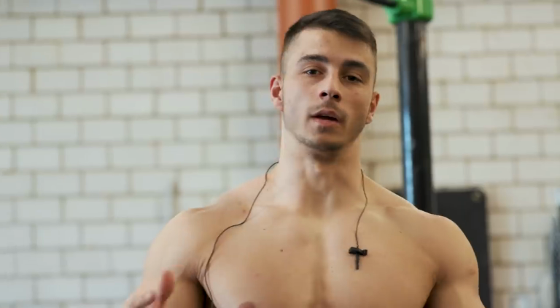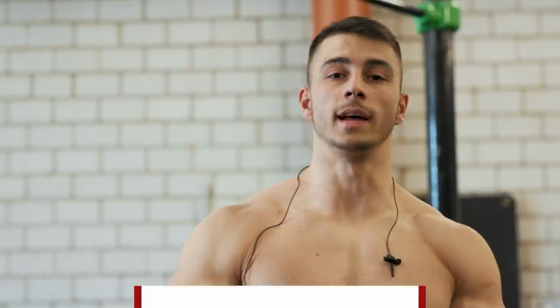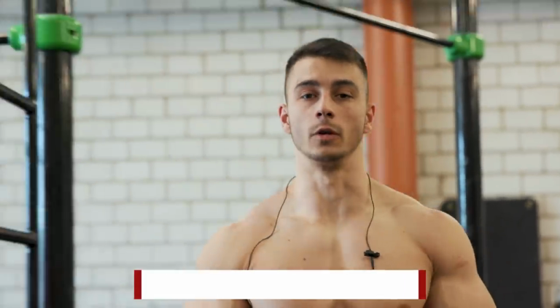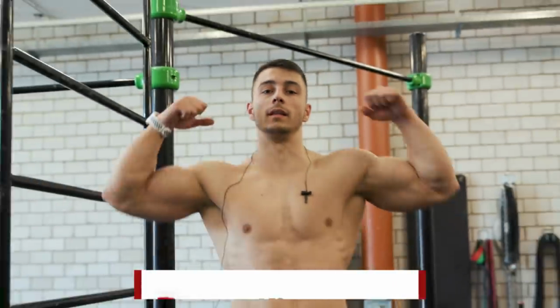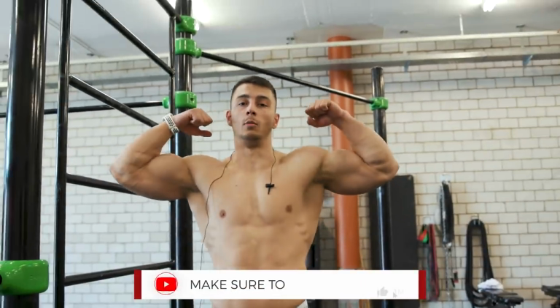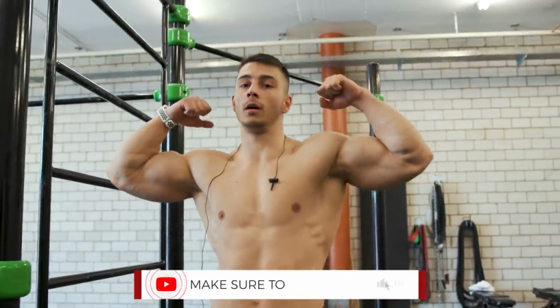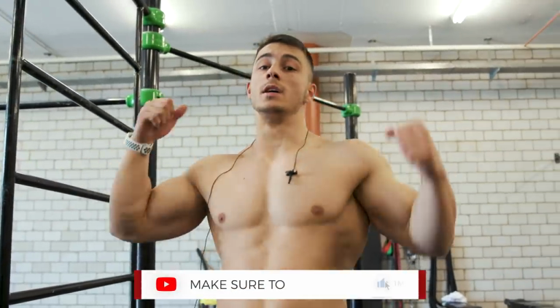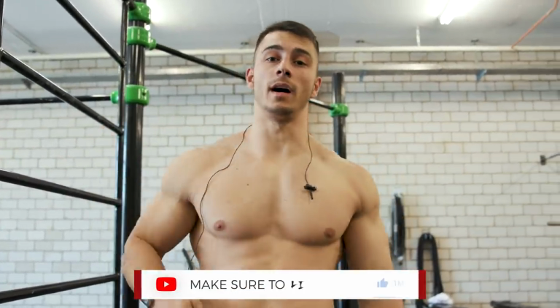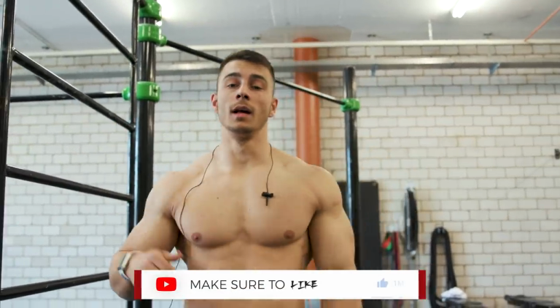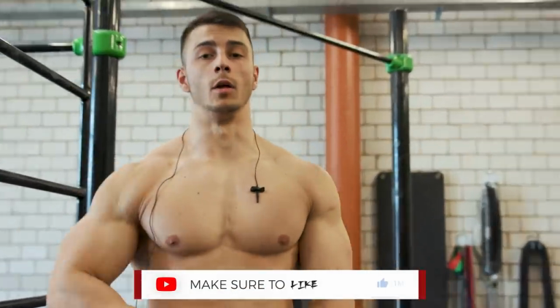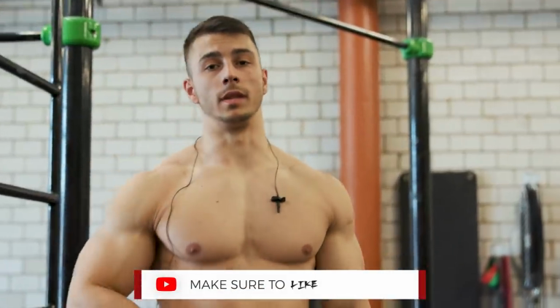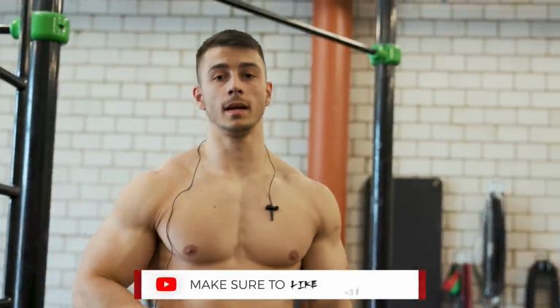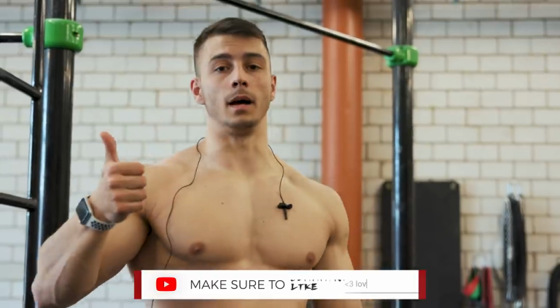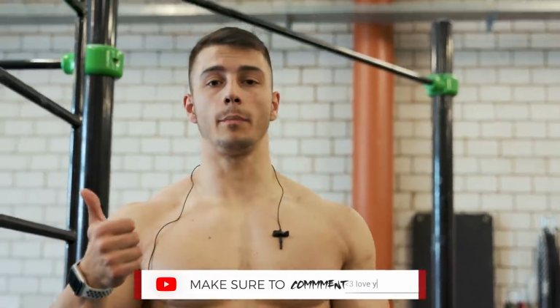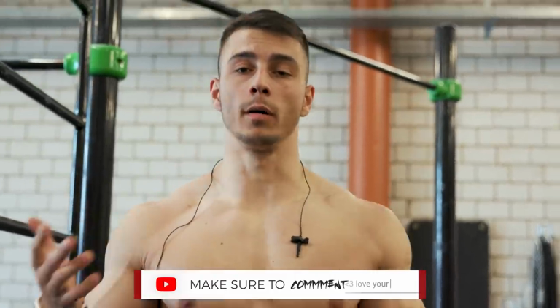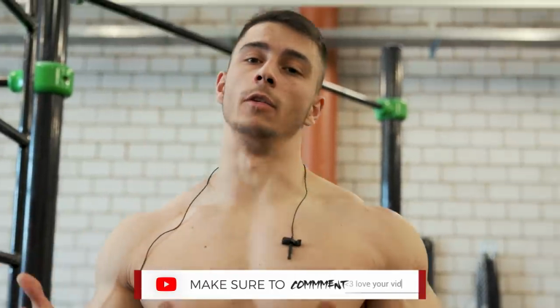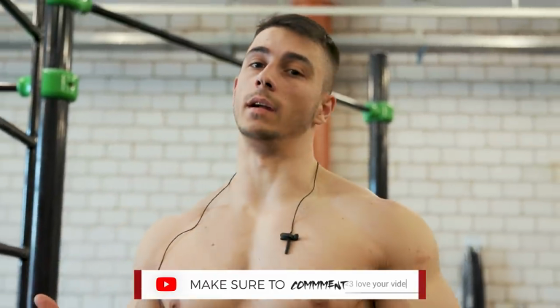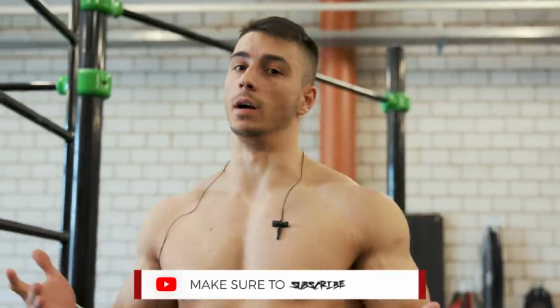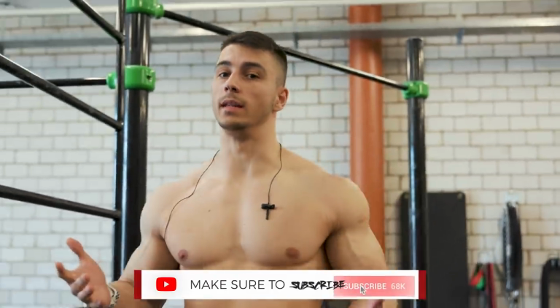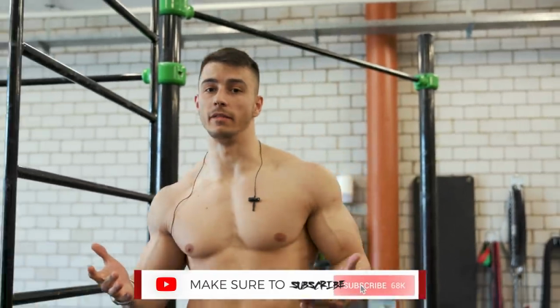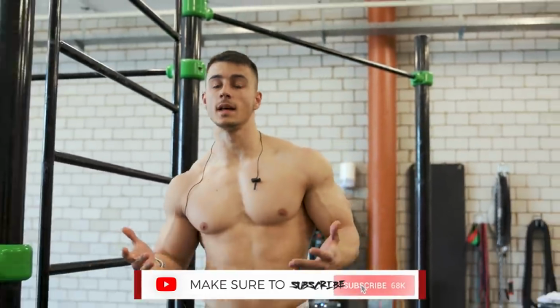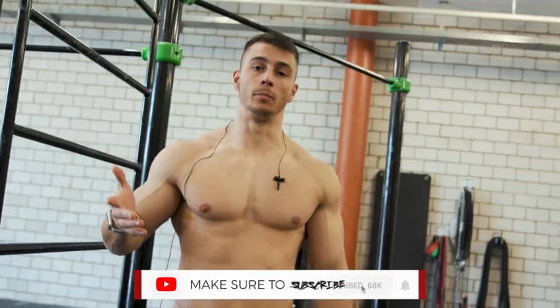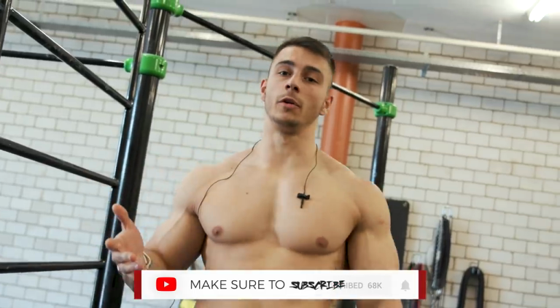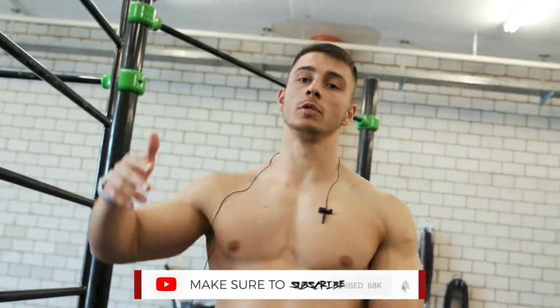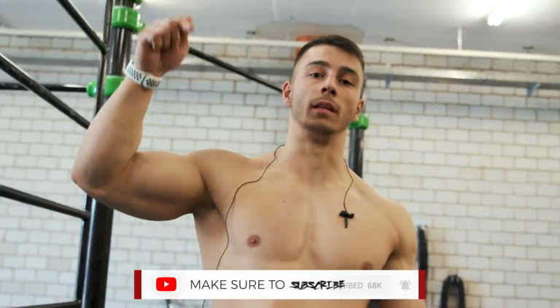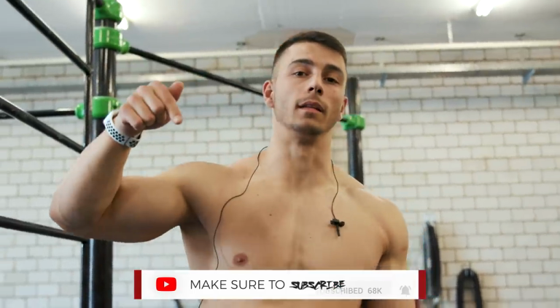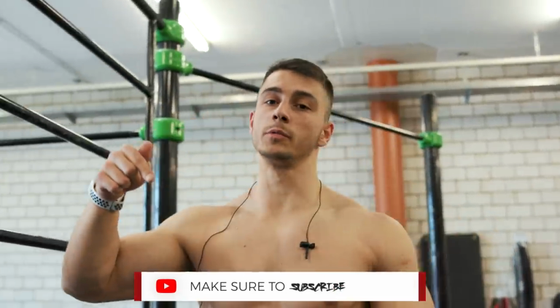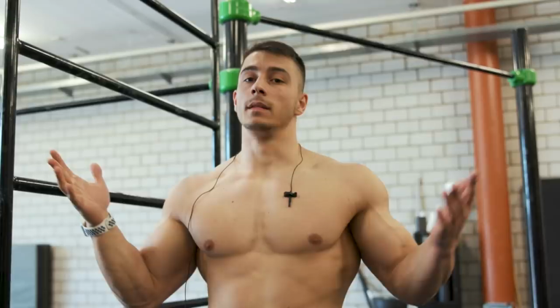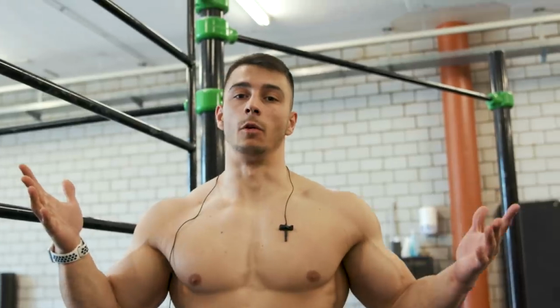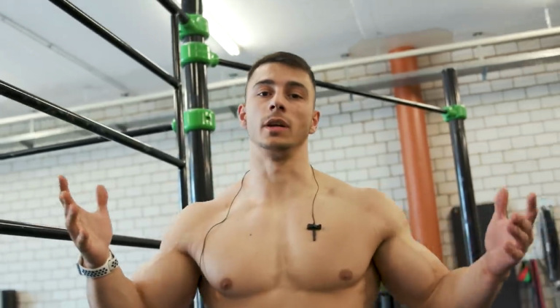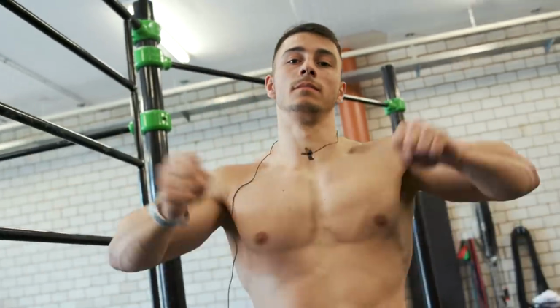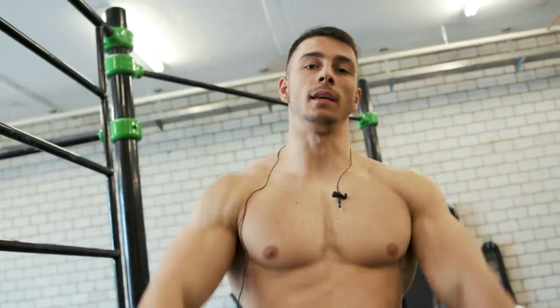That's it for the weighted arm workout. Try it out, let me know what you think. Give it a thumbs up. Also, if you're a beginner or intermediate and advanced, I have a program for you — check the link in the description. Thank you for watching. Gang gang.